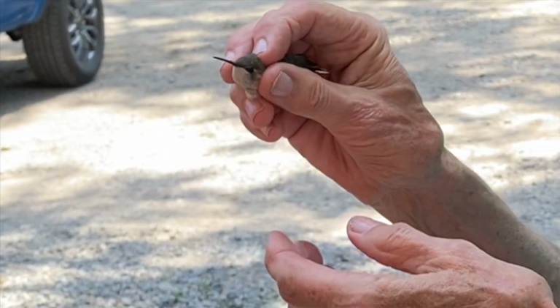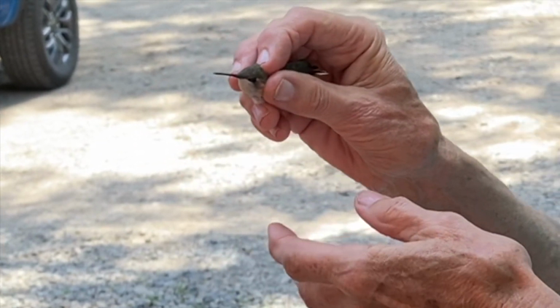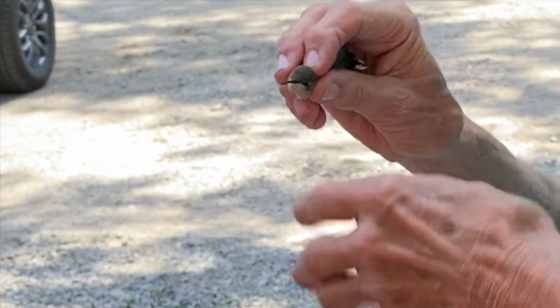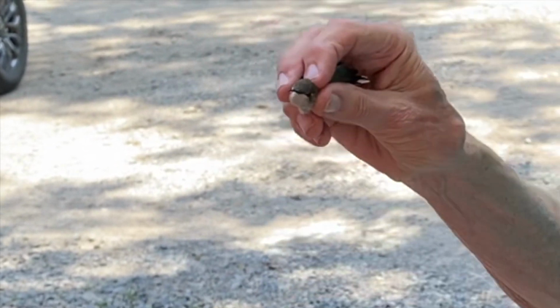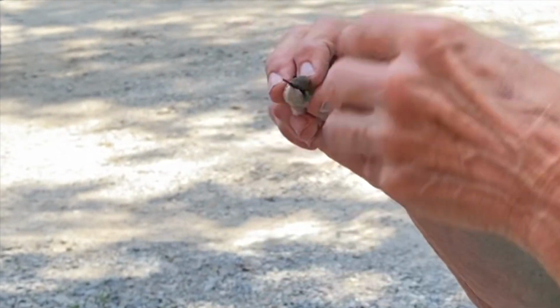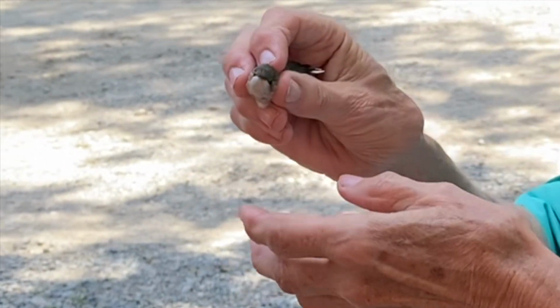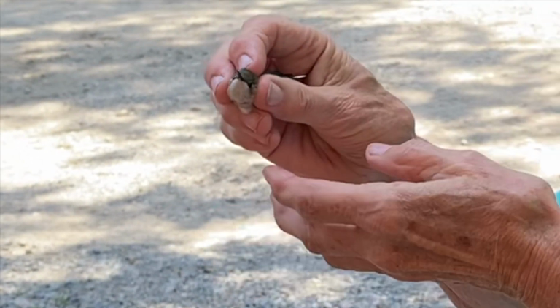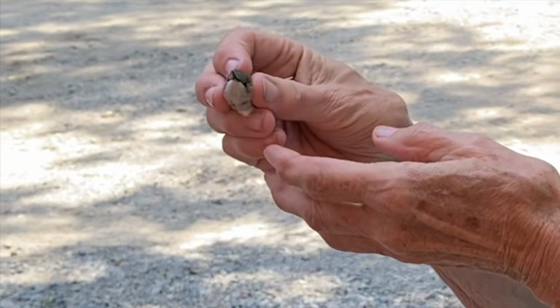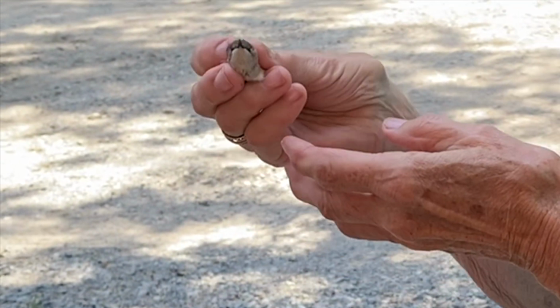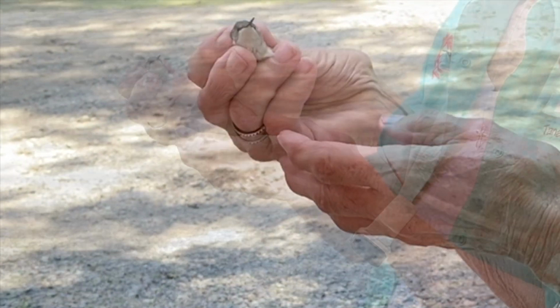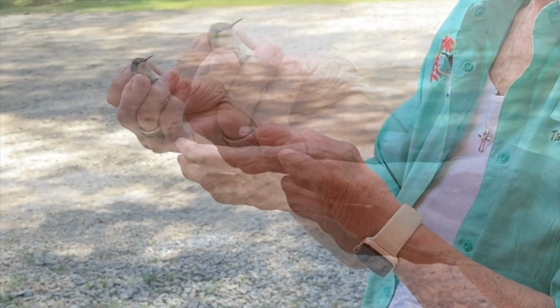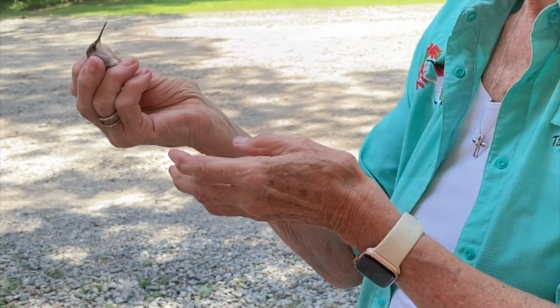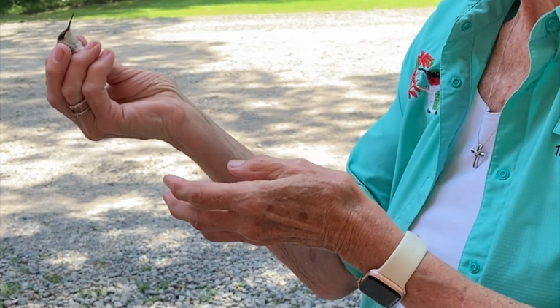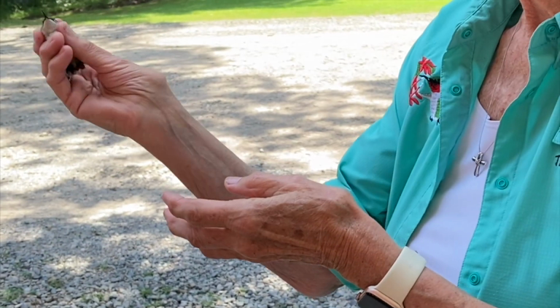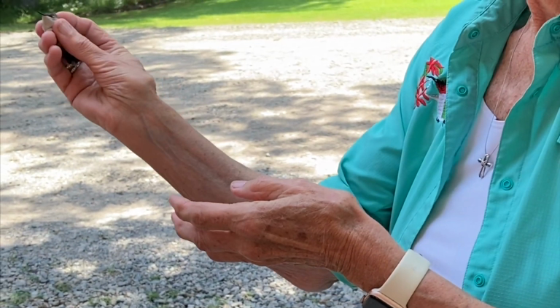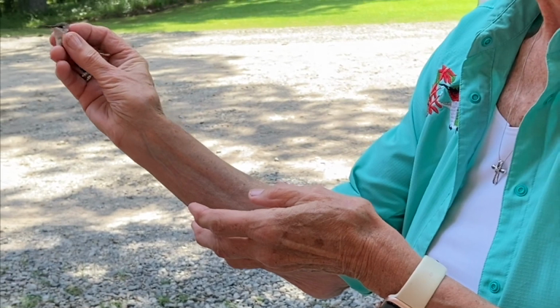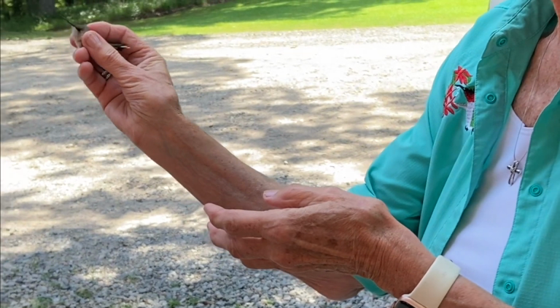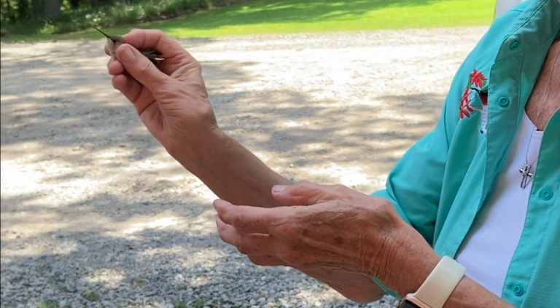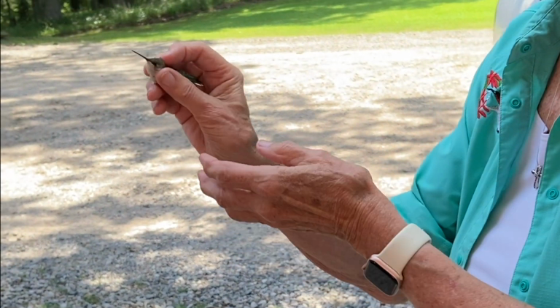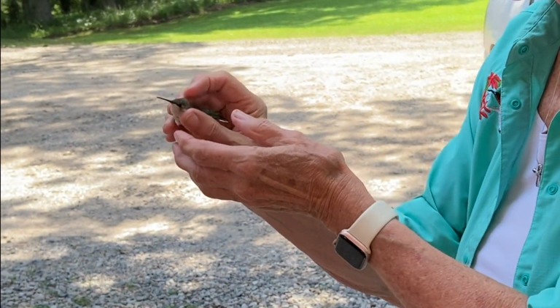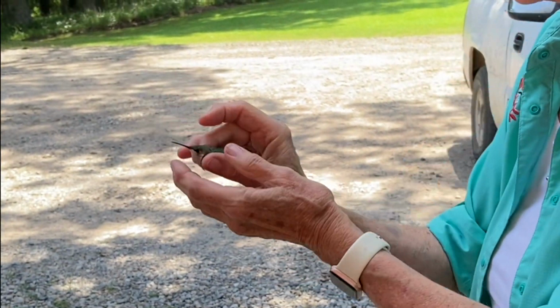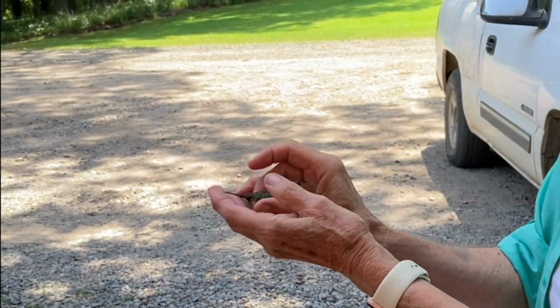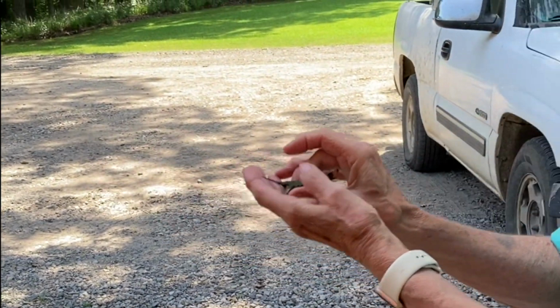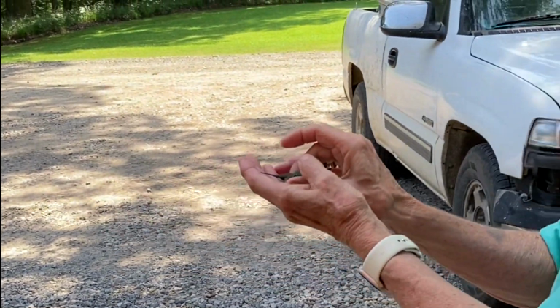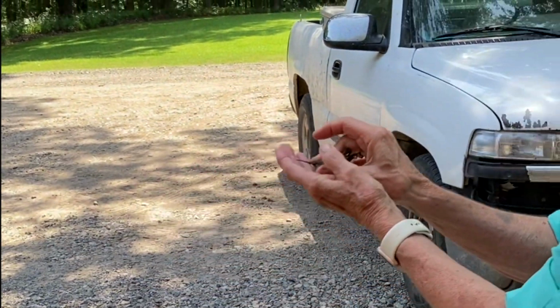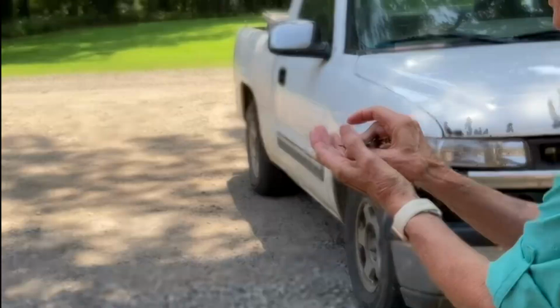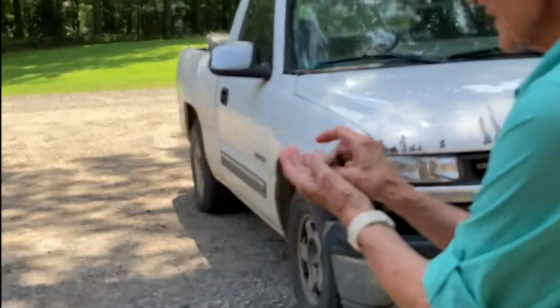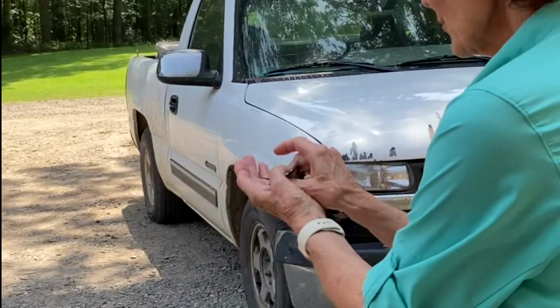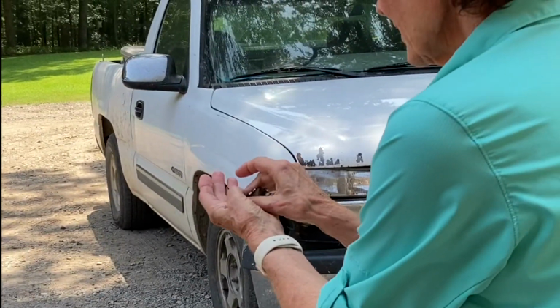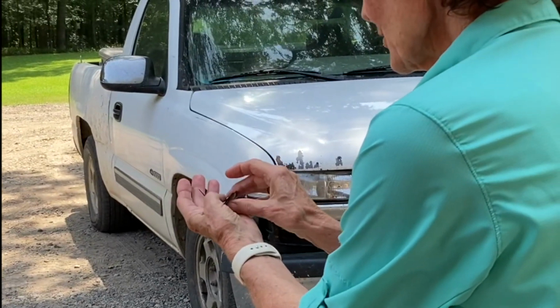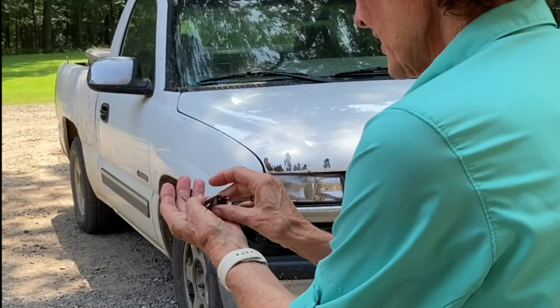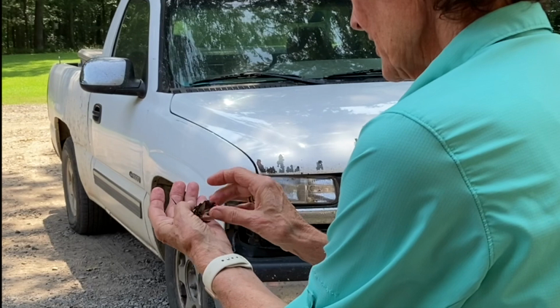She'll pop in to grab a bite to eat and then go back to the nest. And she's going, let me go. All right, so we will let you go, honey.